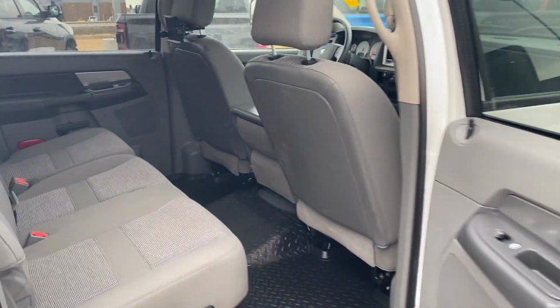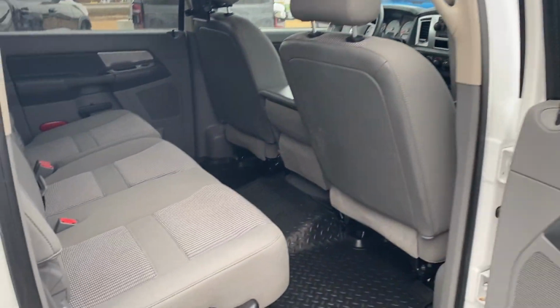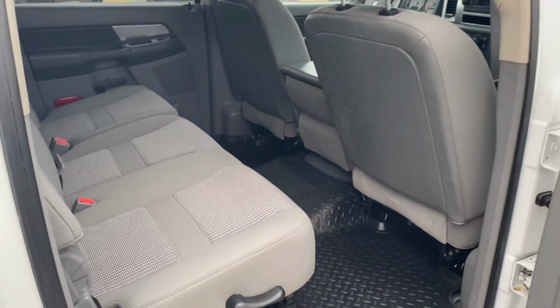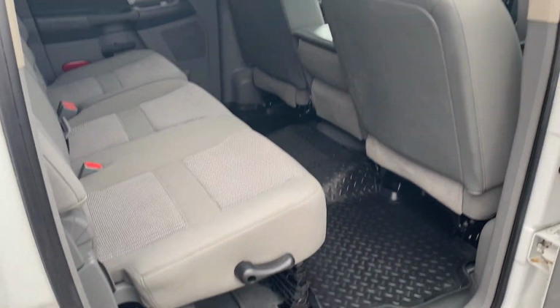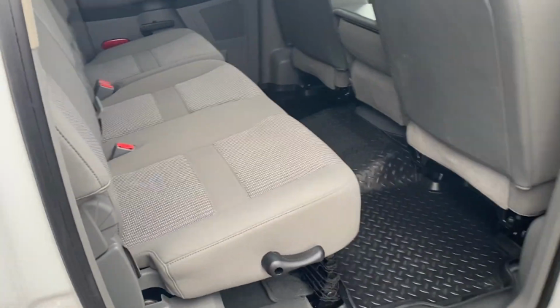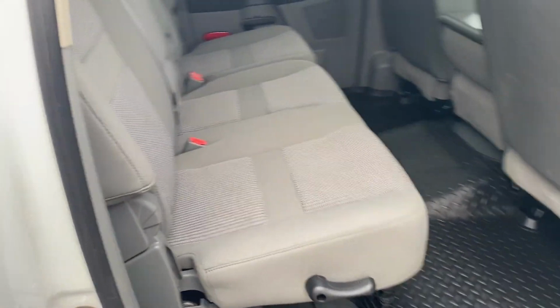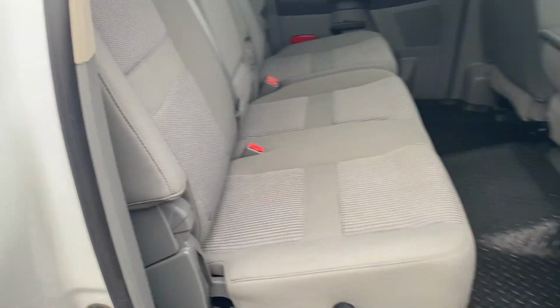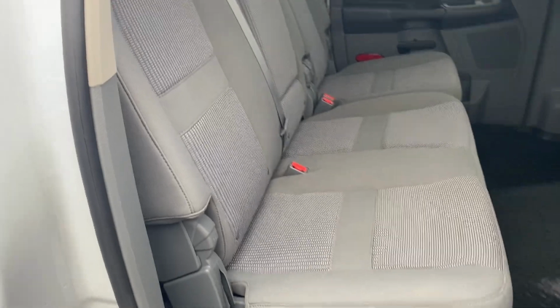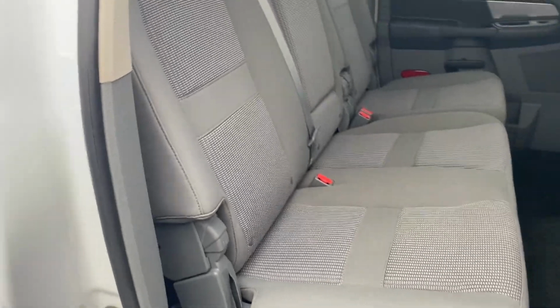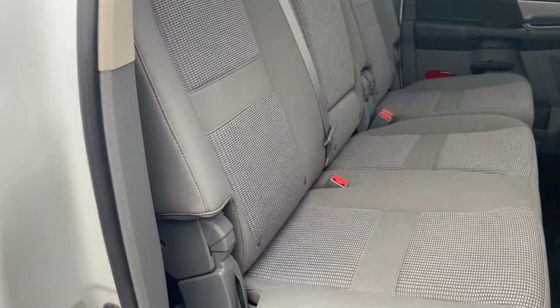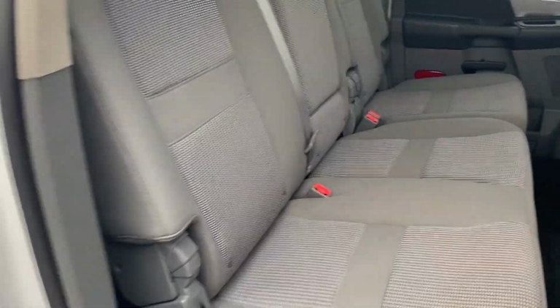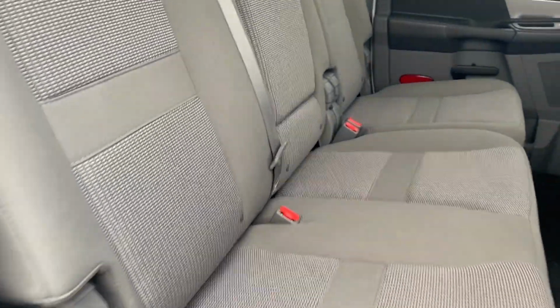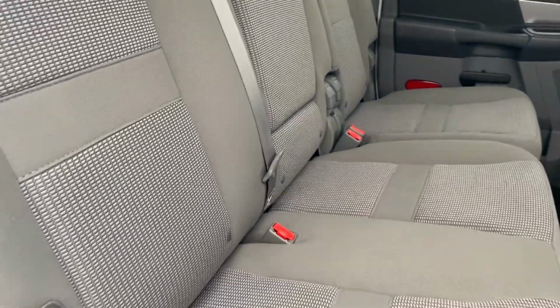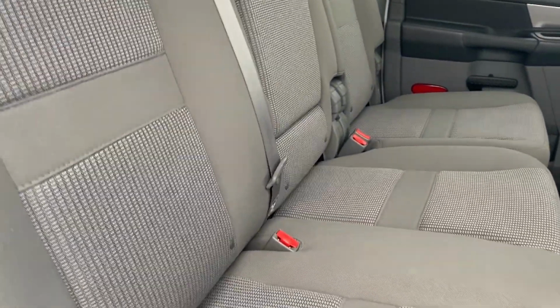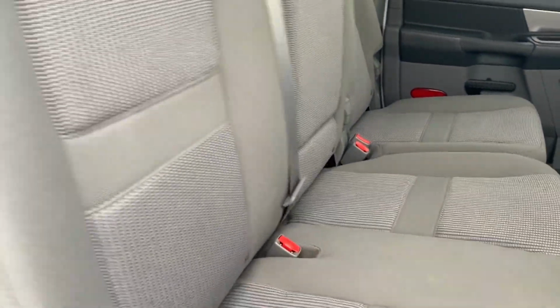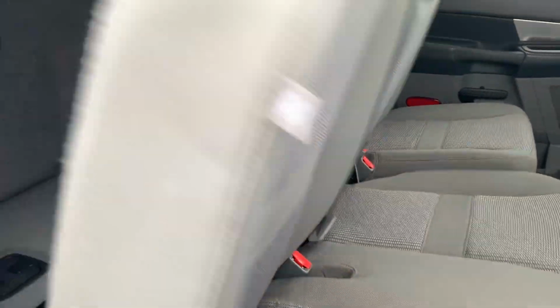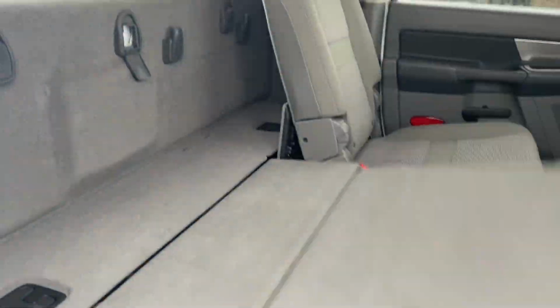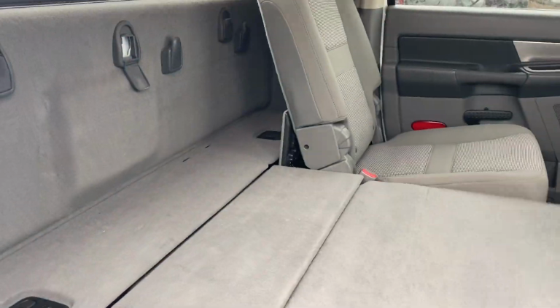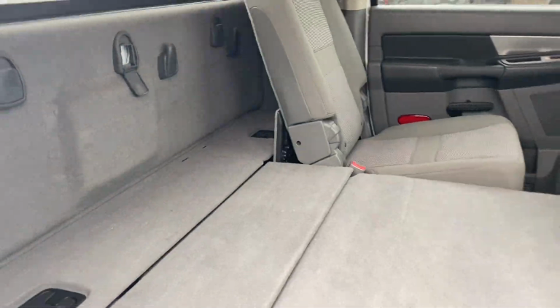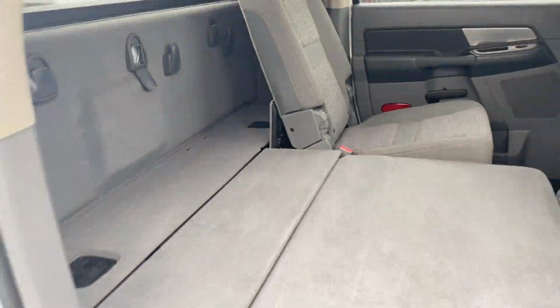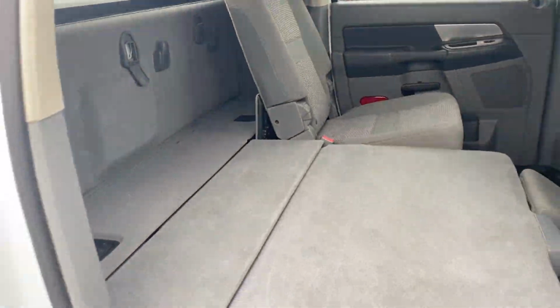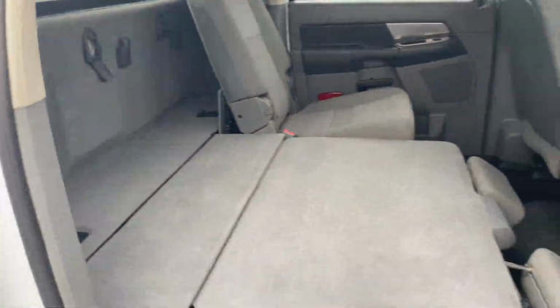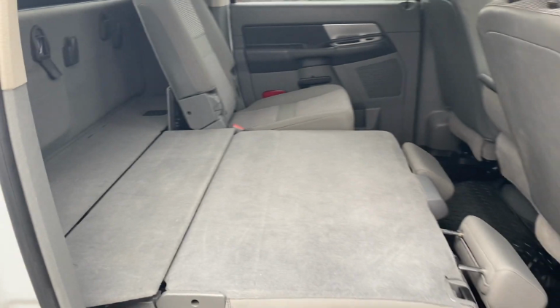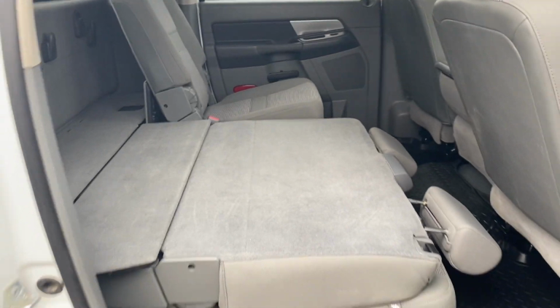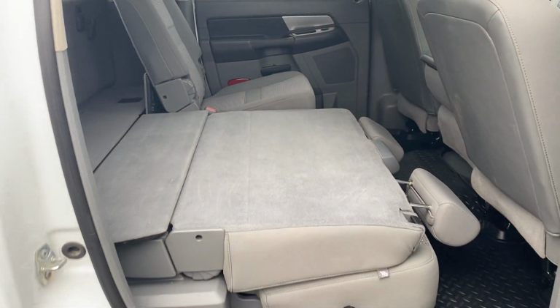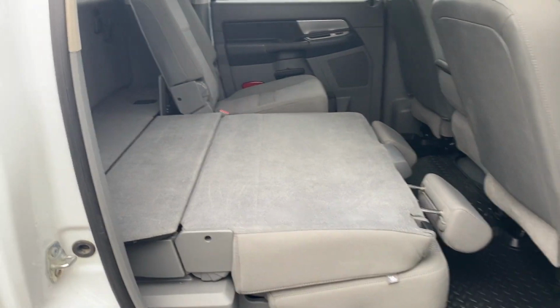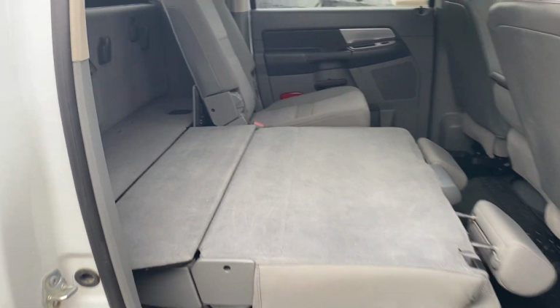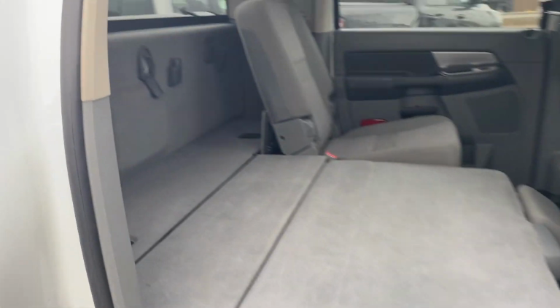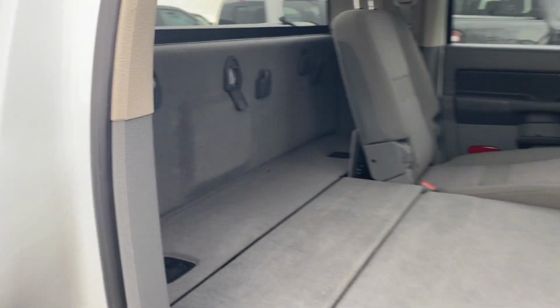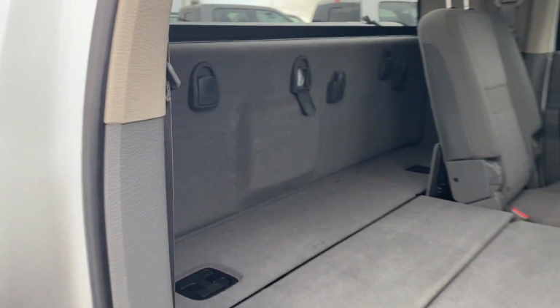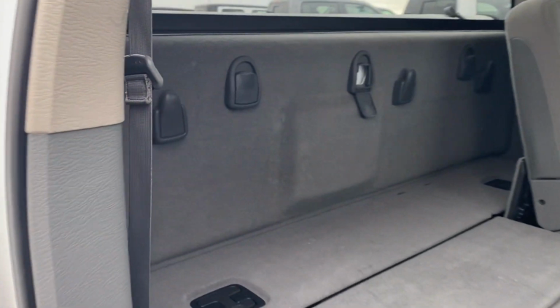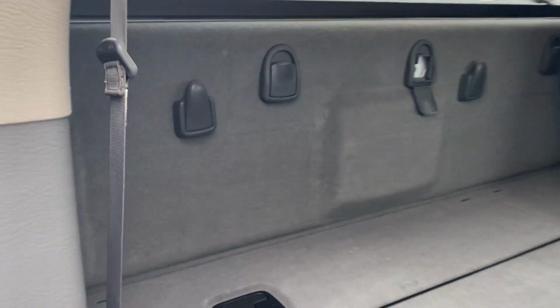Coming to the back, you've got your 60-40 split that drops down flat, and then you've got your rear storage back here underneath.